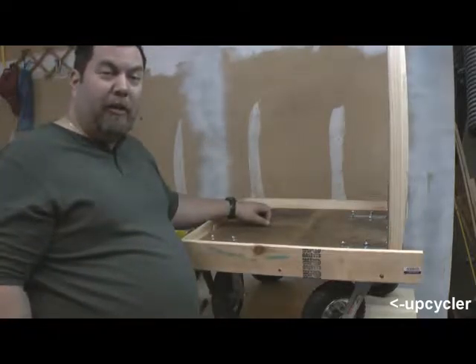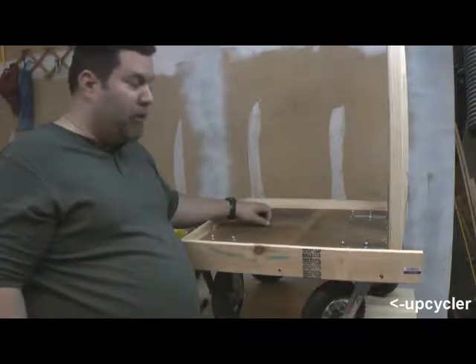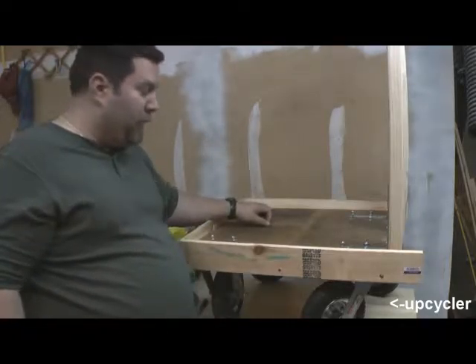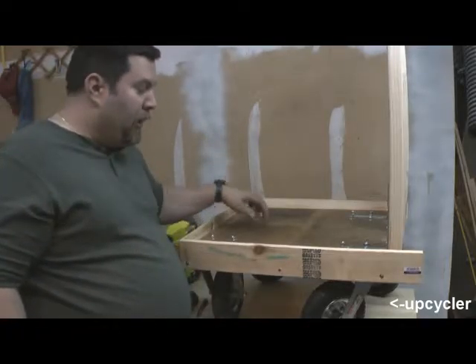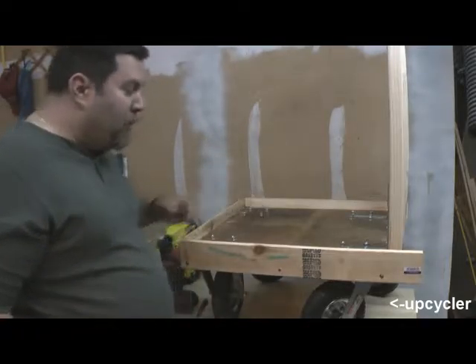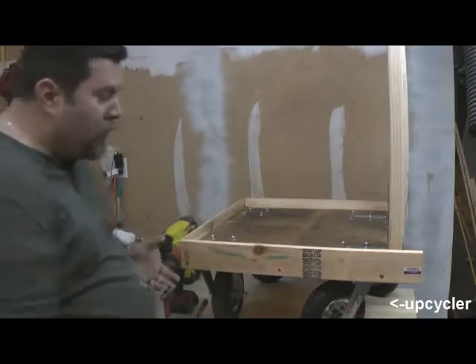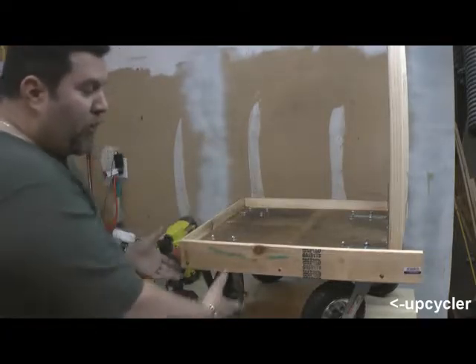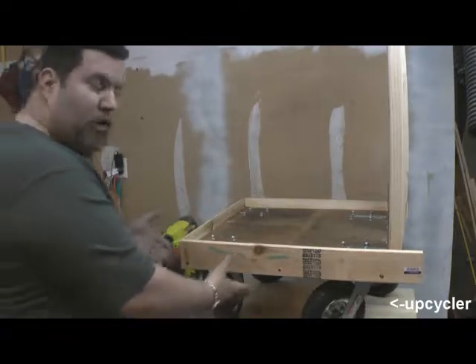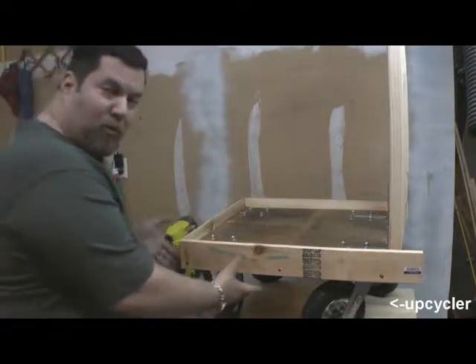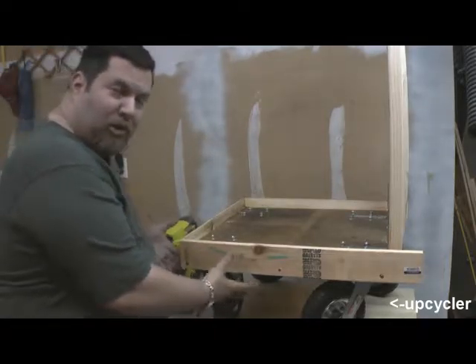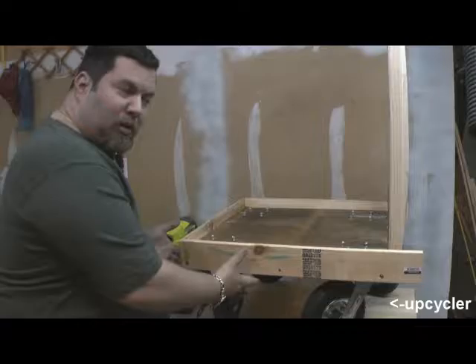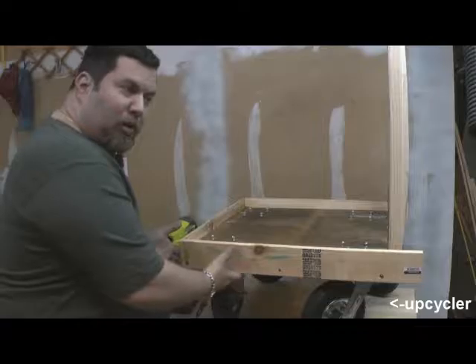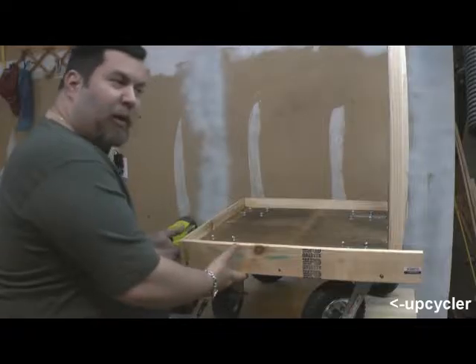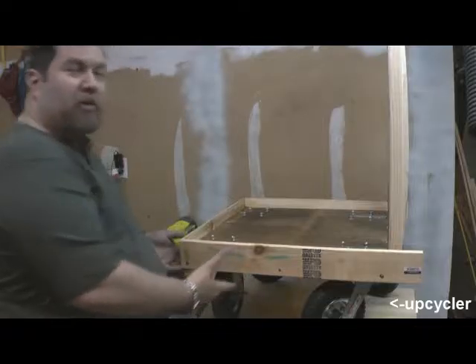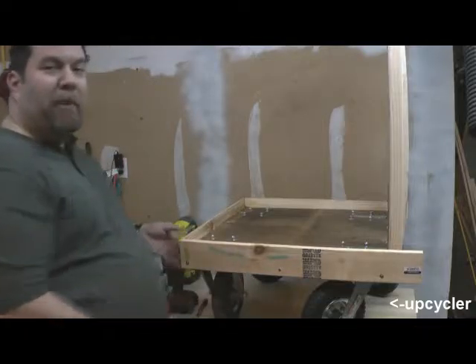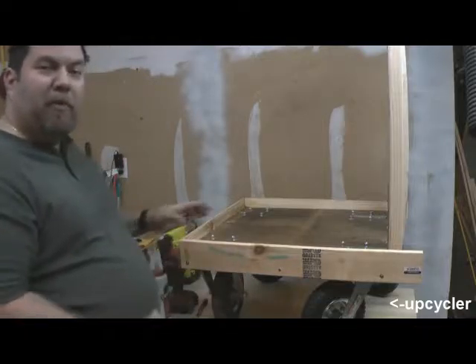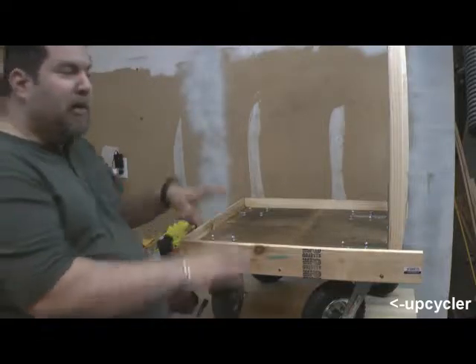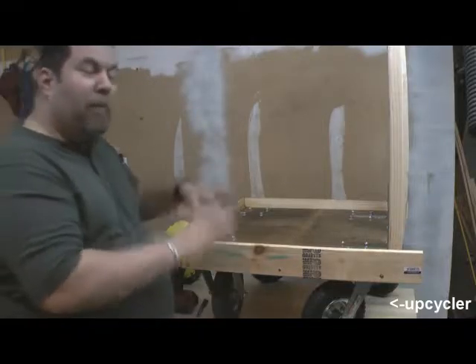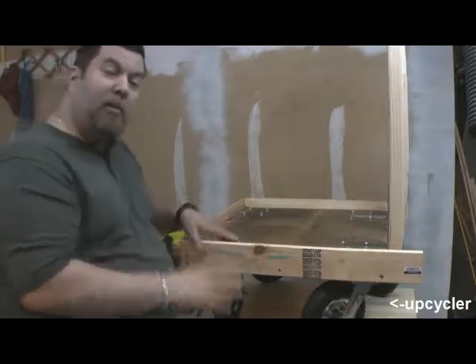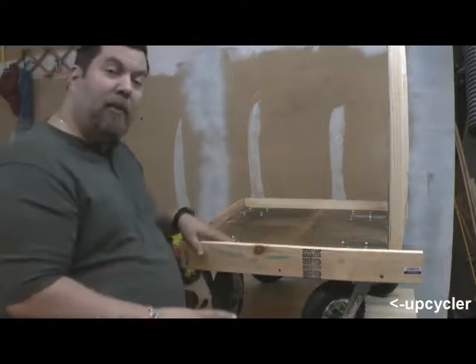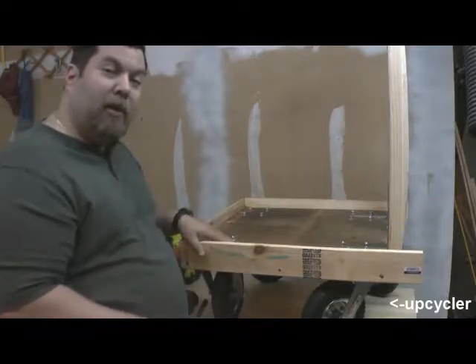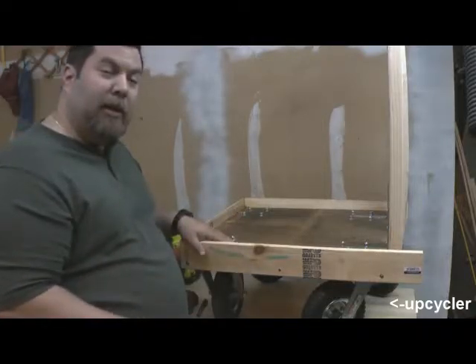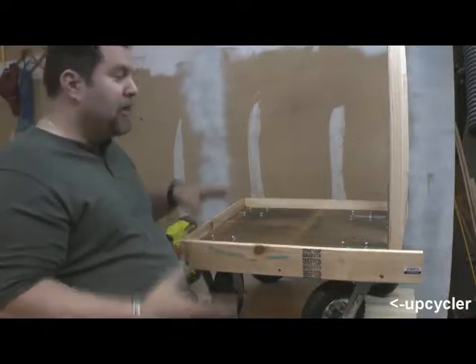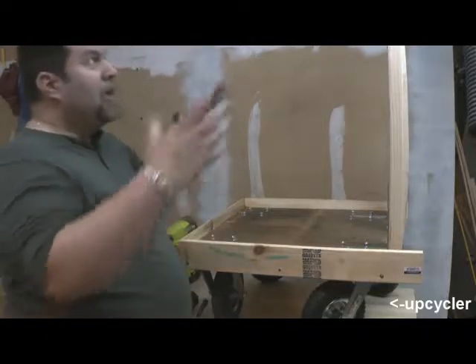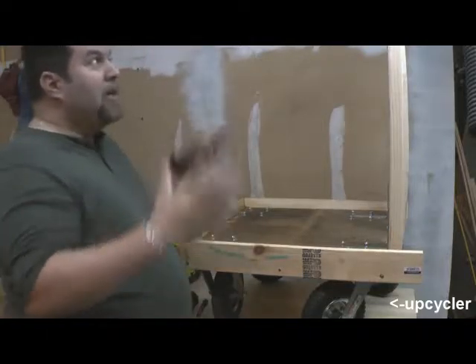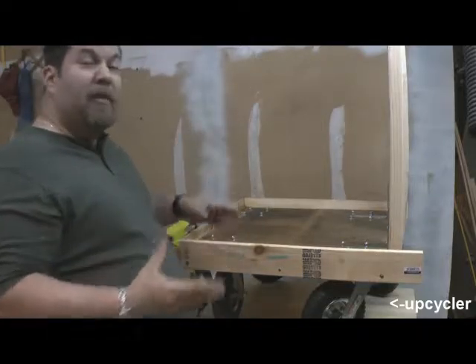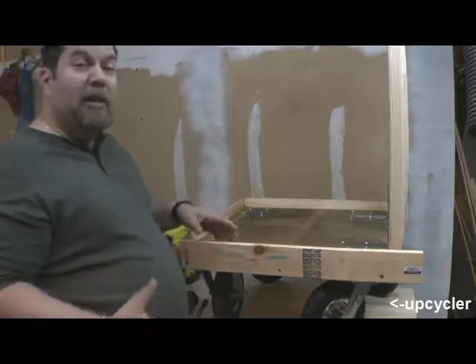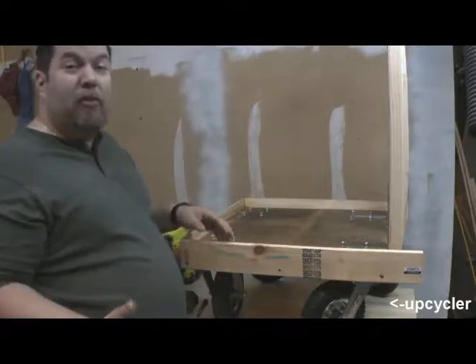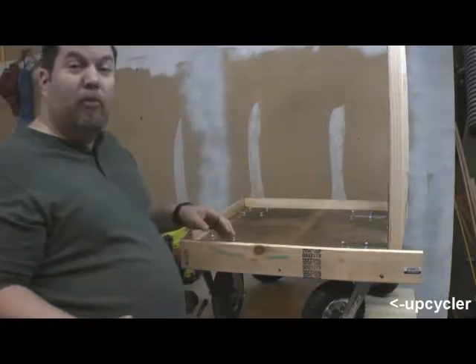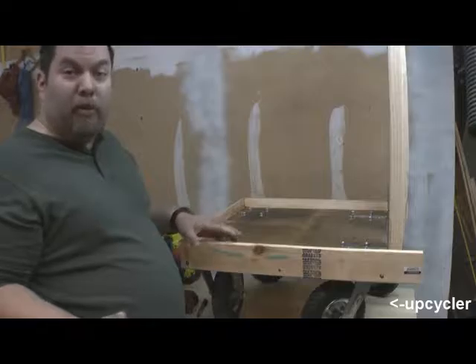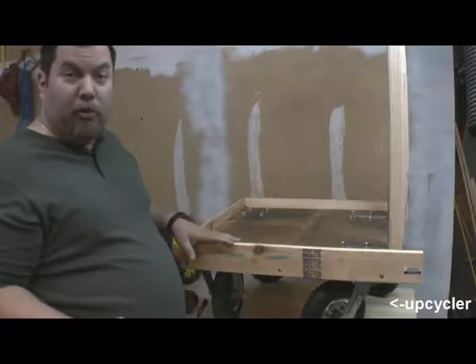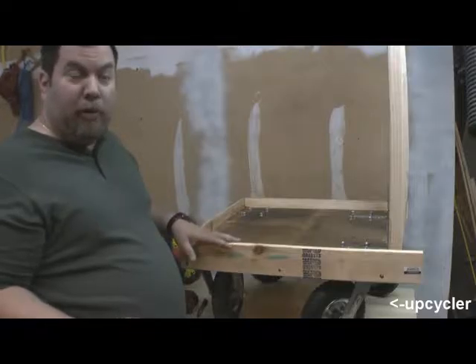The reason there's so much 2x4 on the bottom is because a bottom-heavy cart like this makes it very easy to move around your yard.